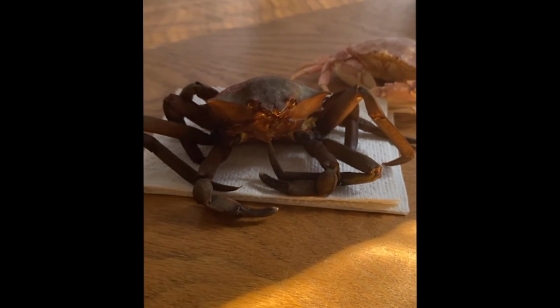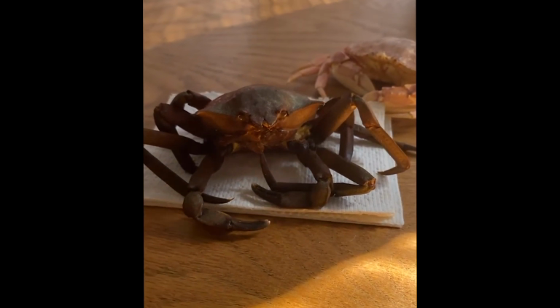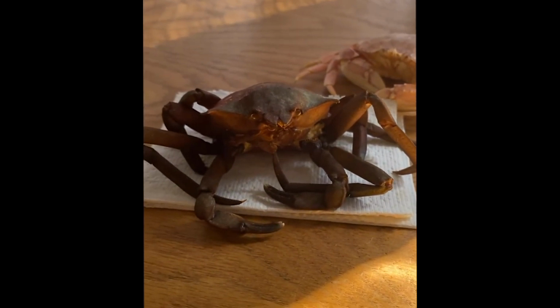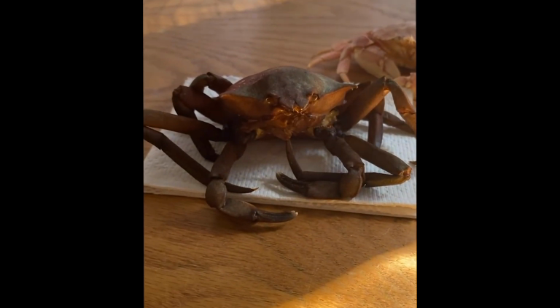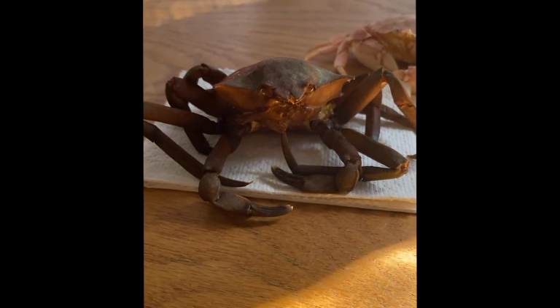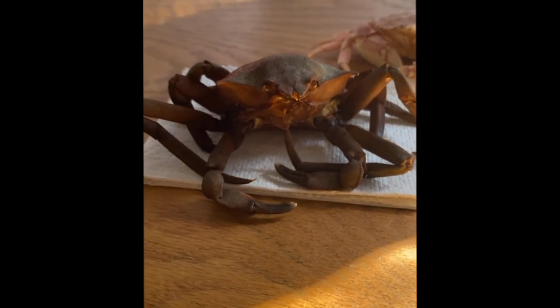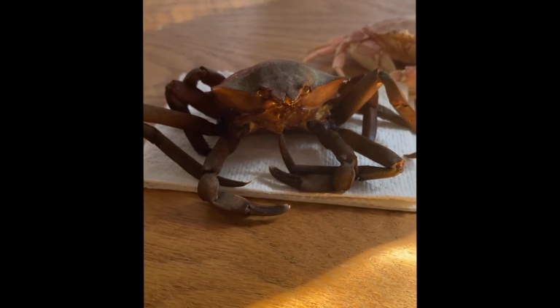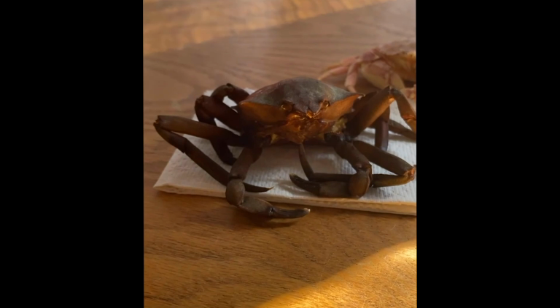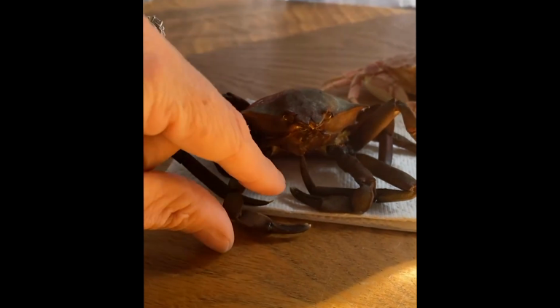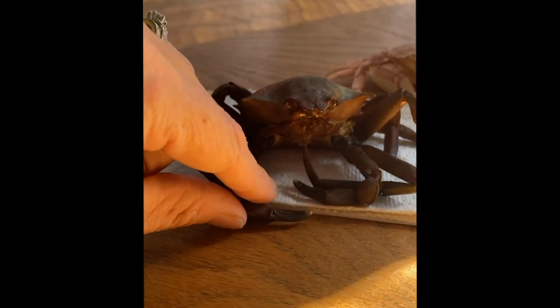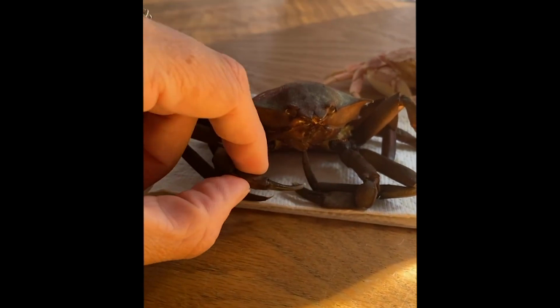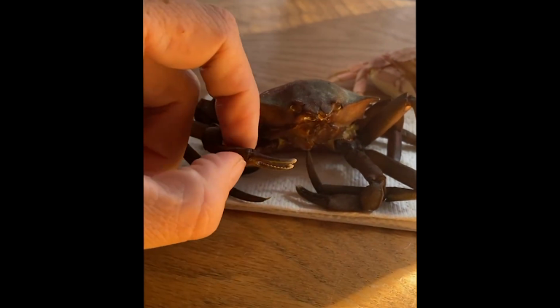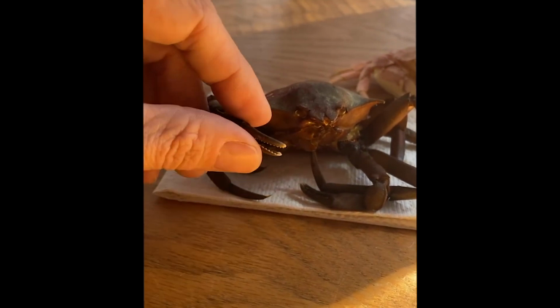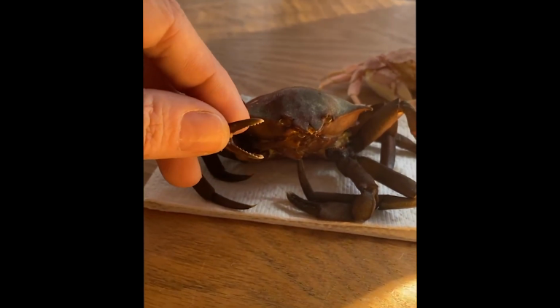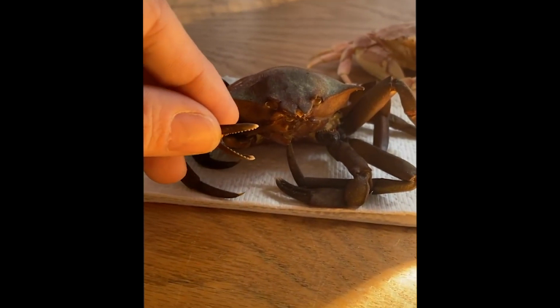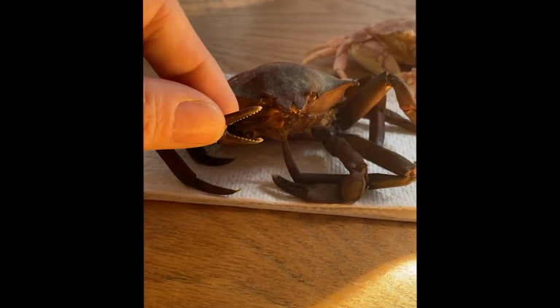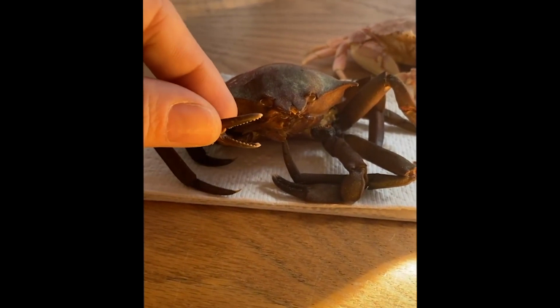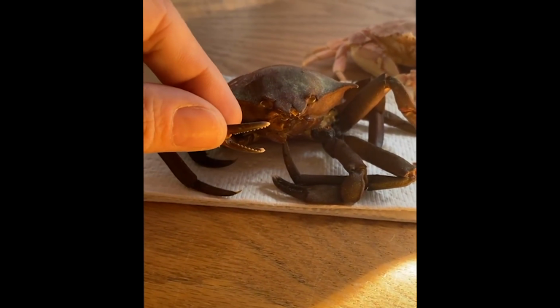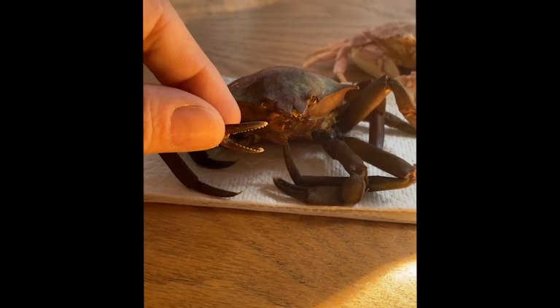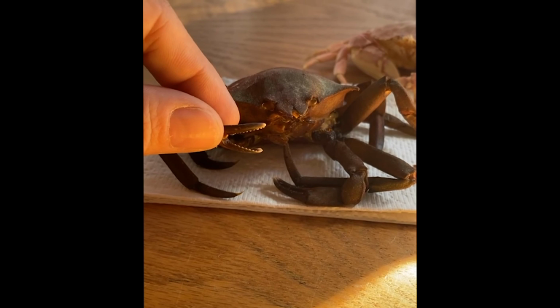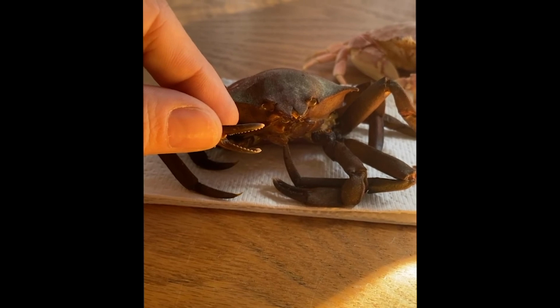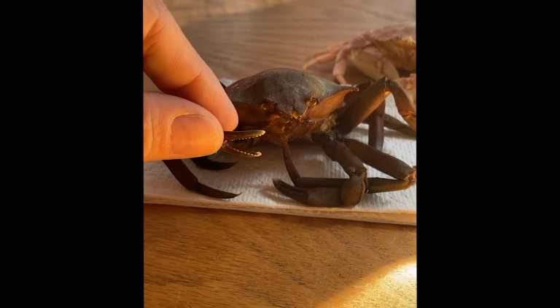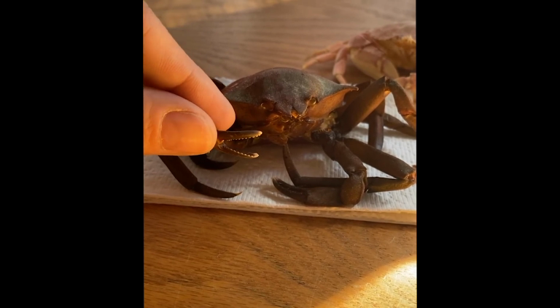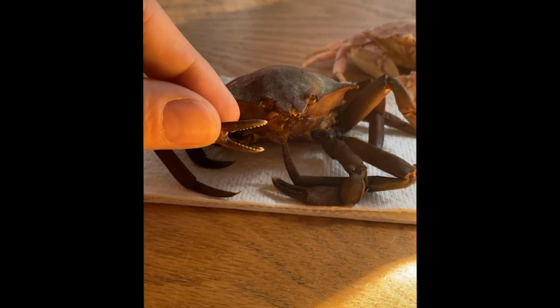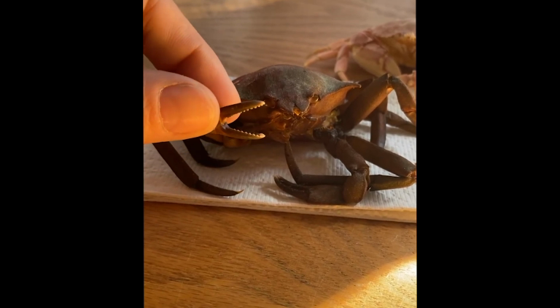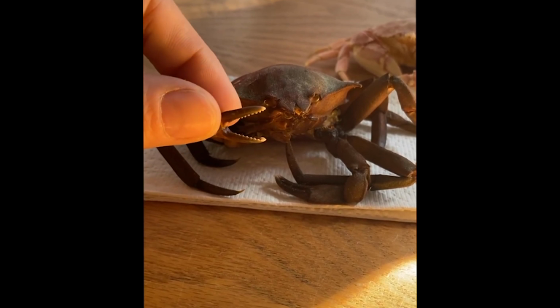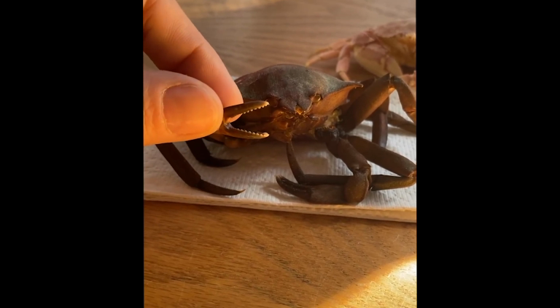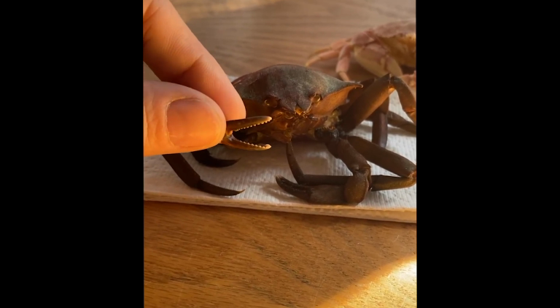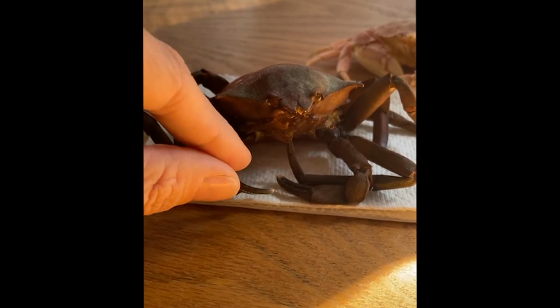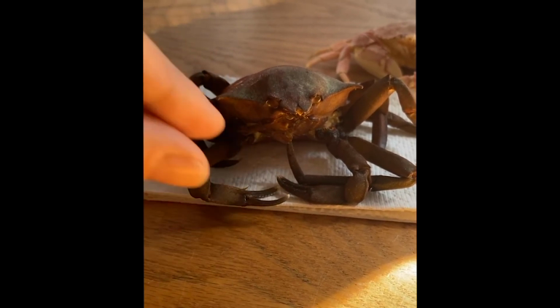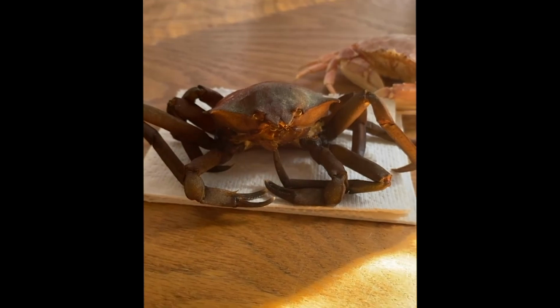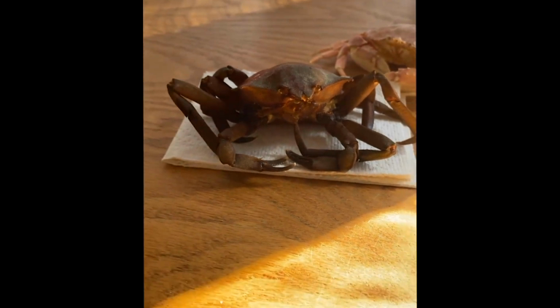Alright, I'm gonna sign off now but I'll bring you another interesting fun science lesson from the Scansy house next week. Thanks everybody for tuning in and learning about crabs — I hope you have a great weekend!